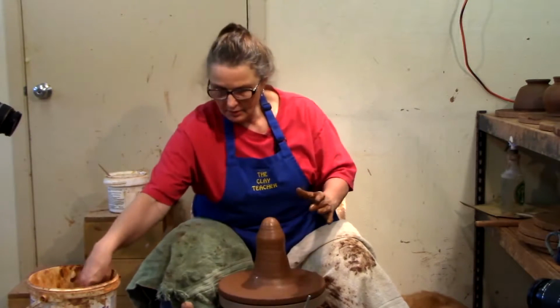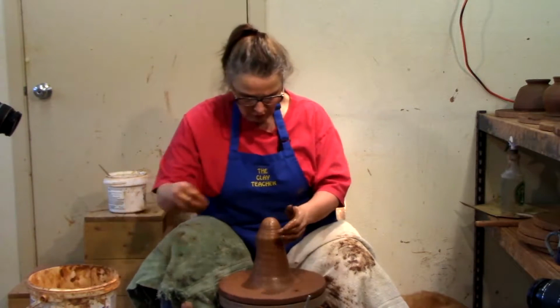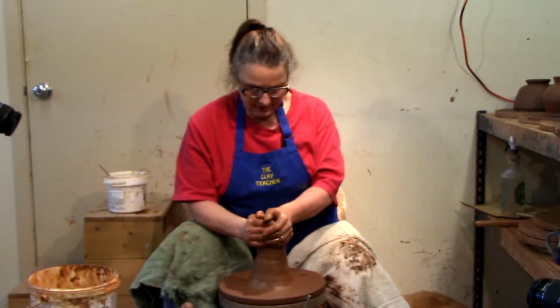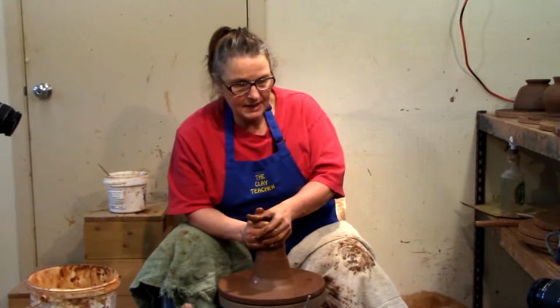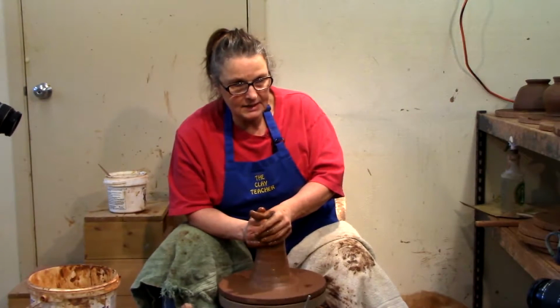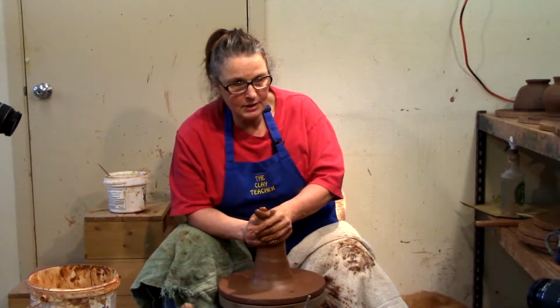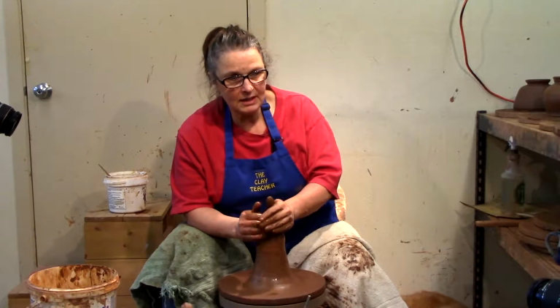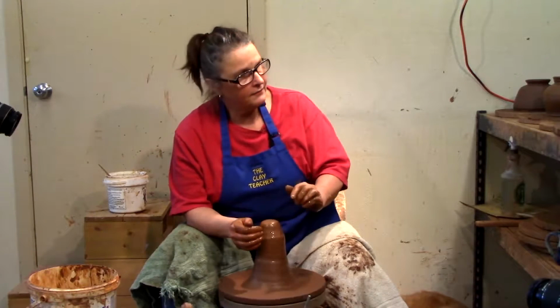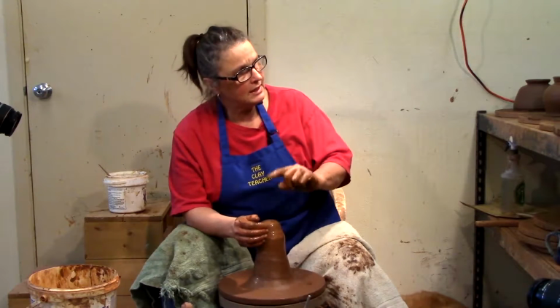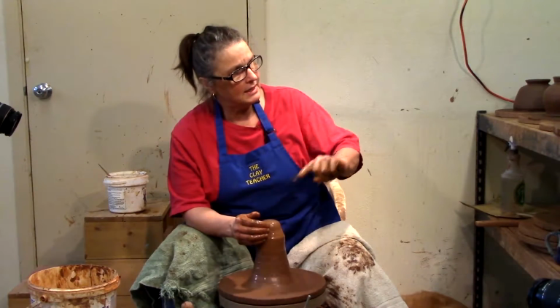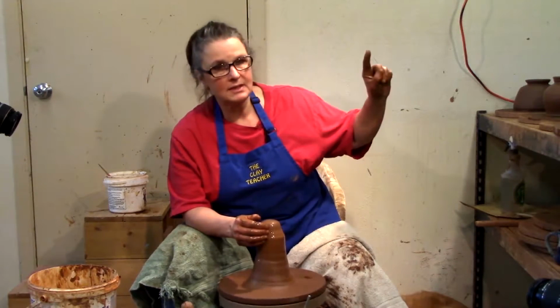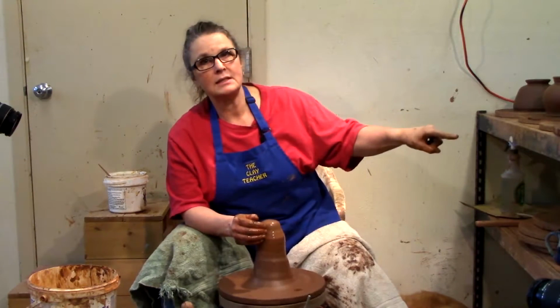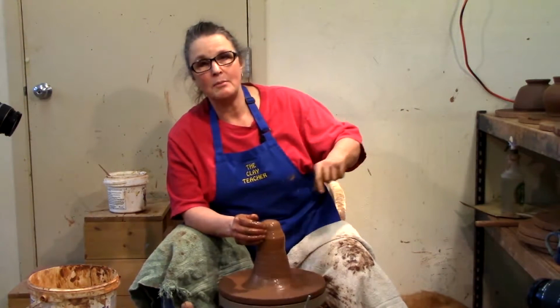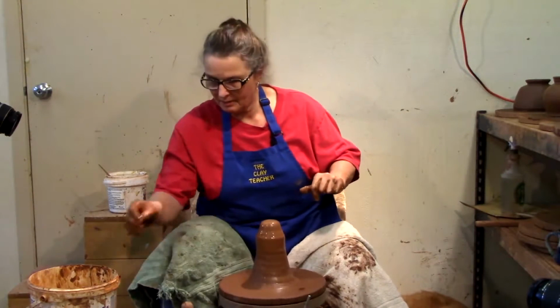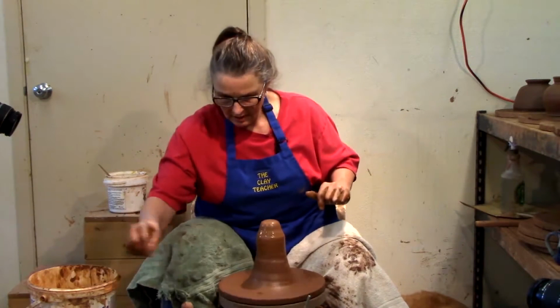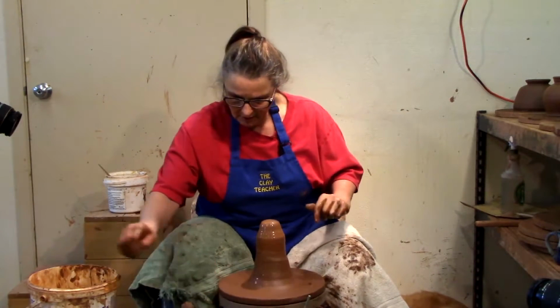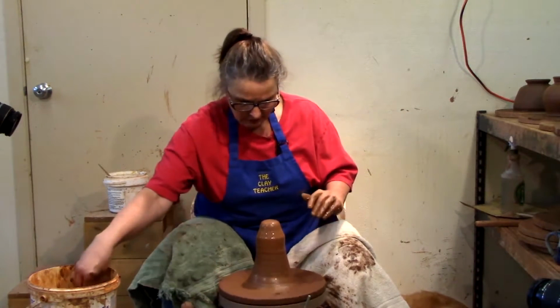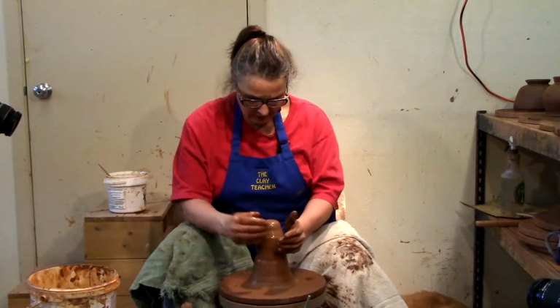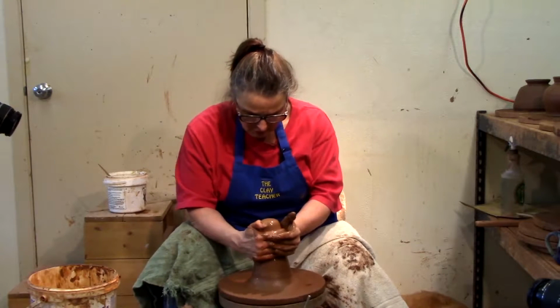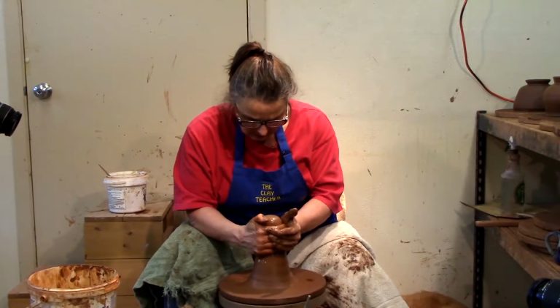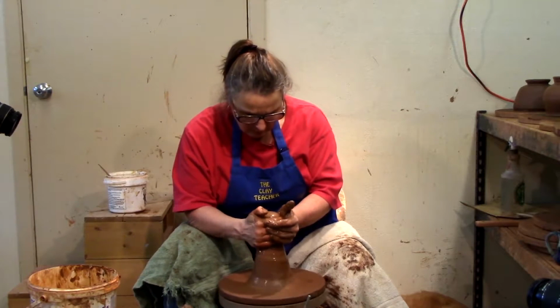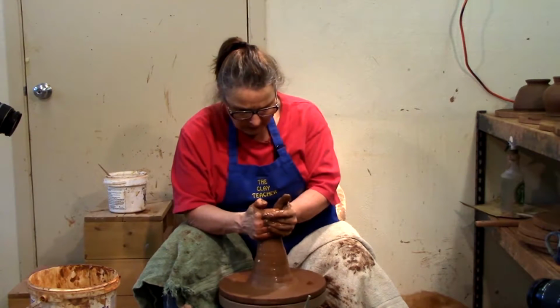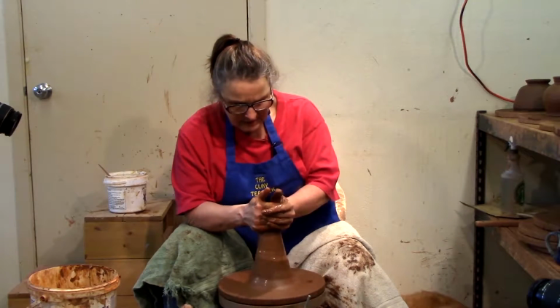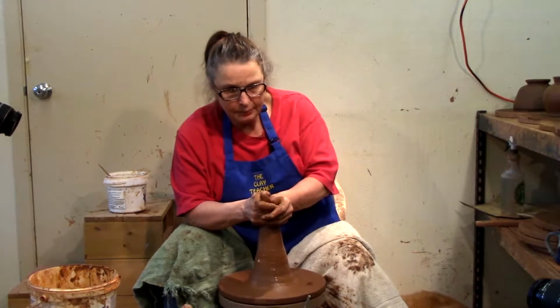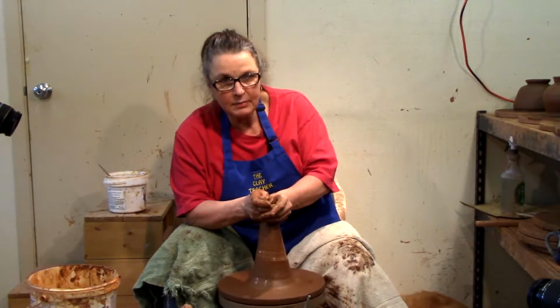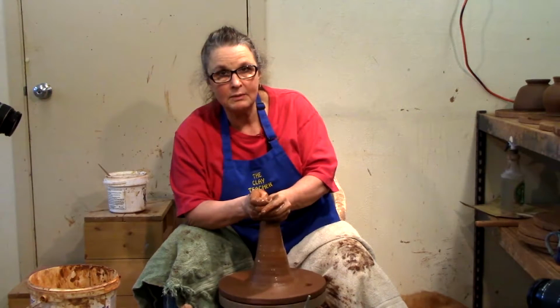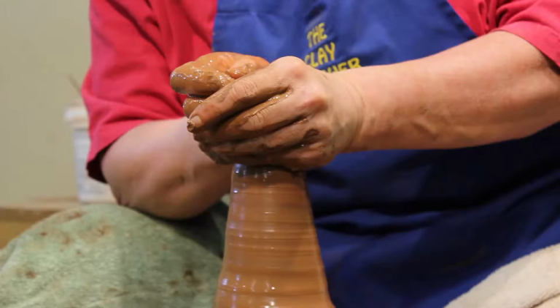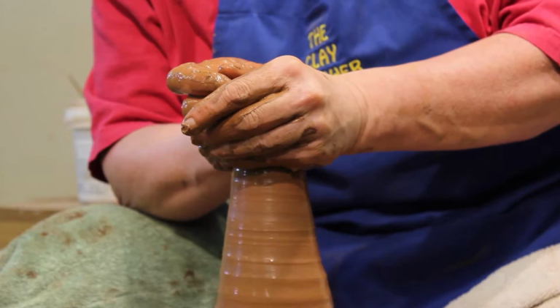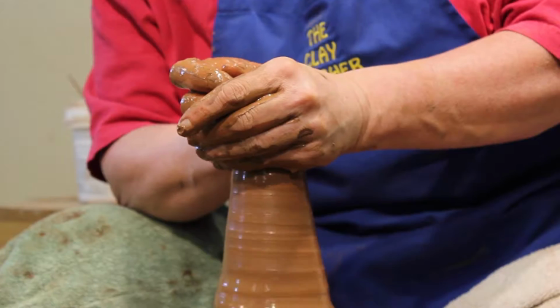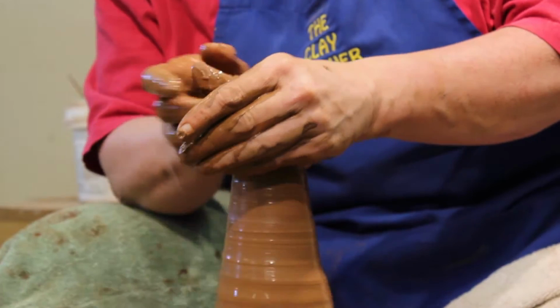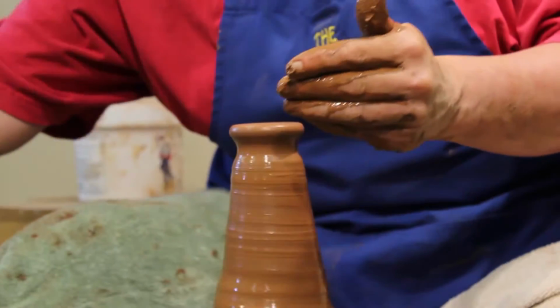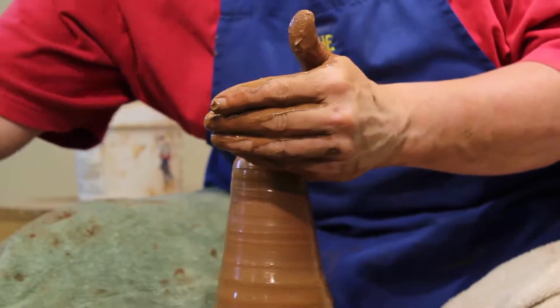There are two ways of making lids. The first lid I make is always for the last teapot body I made — I've got it measured there. You can make a little bowl lid, the same principle as we made the casserole, but in a much smaller scale.